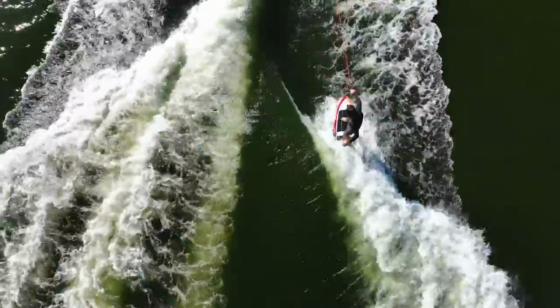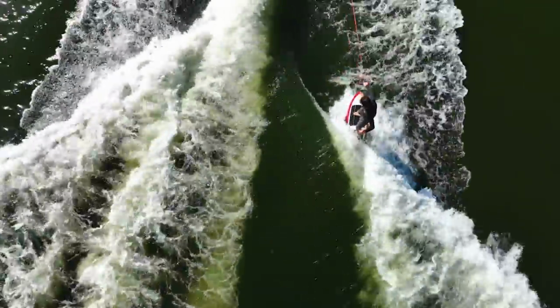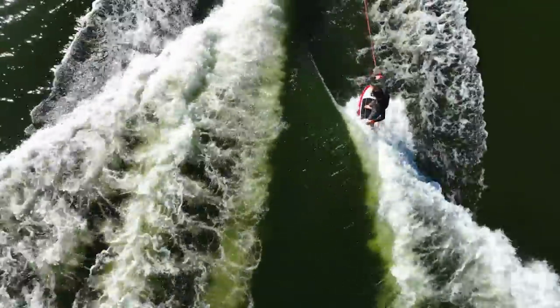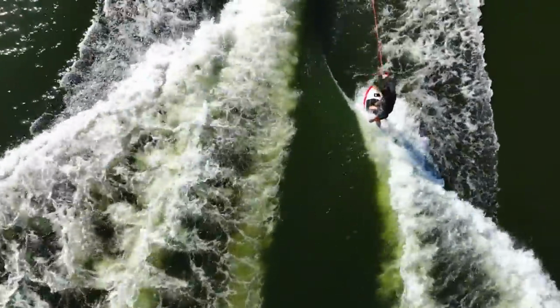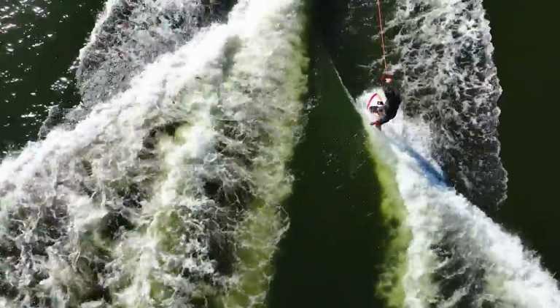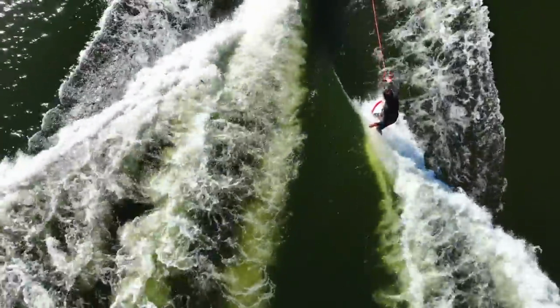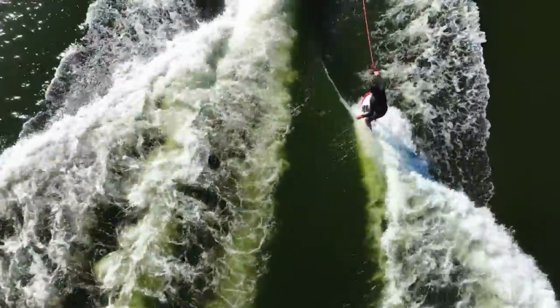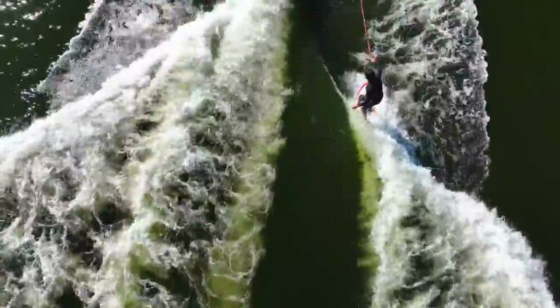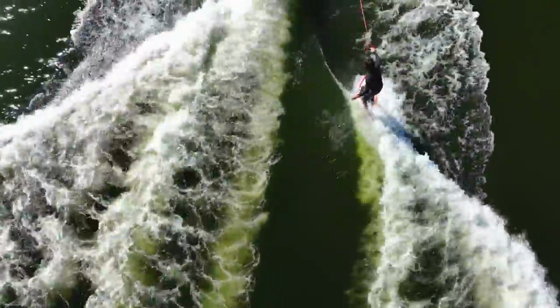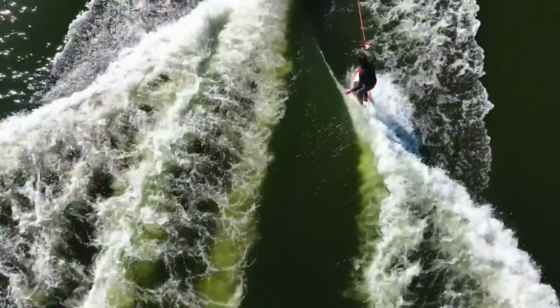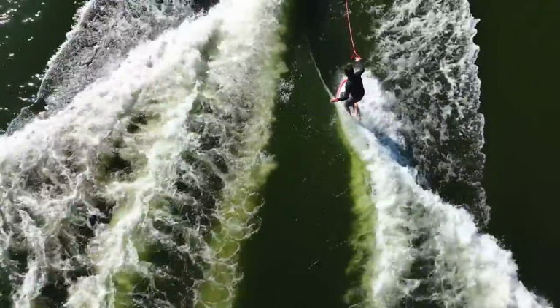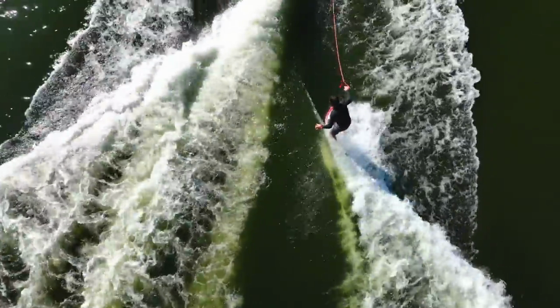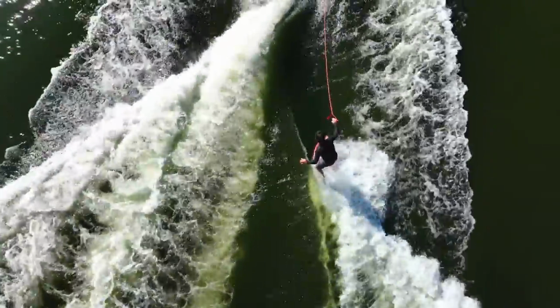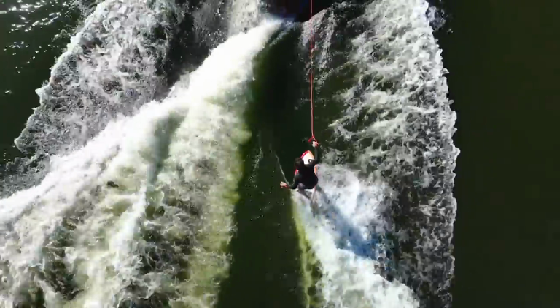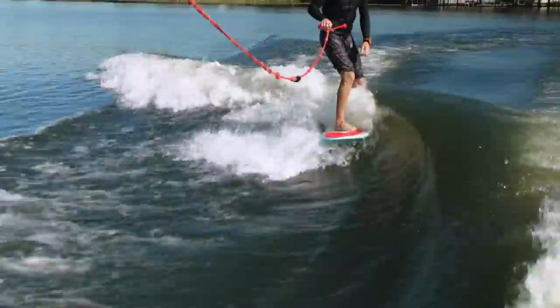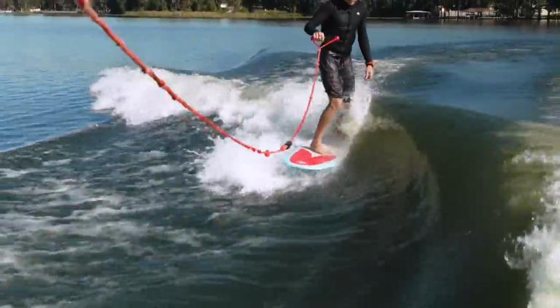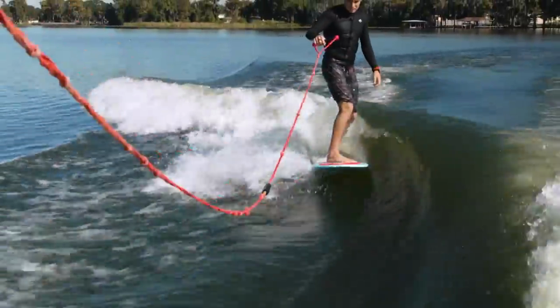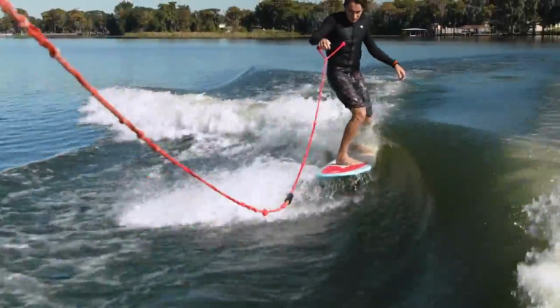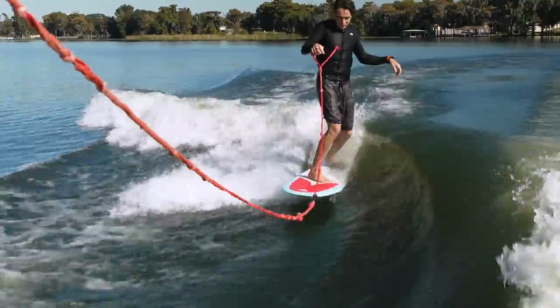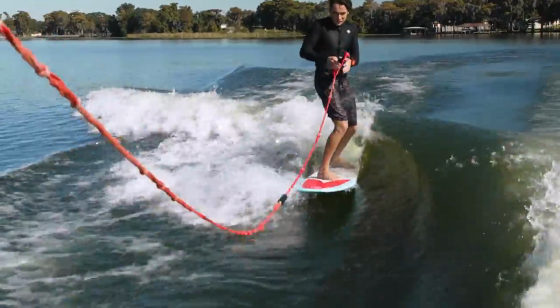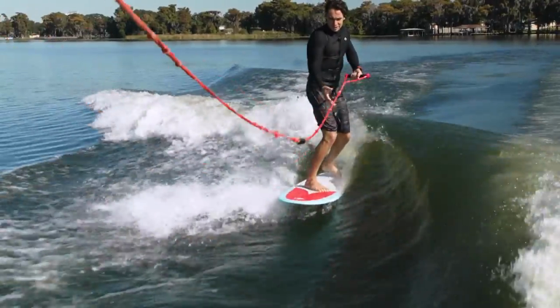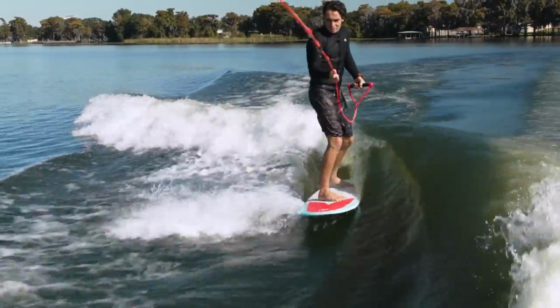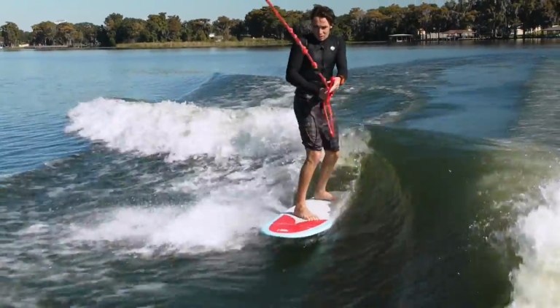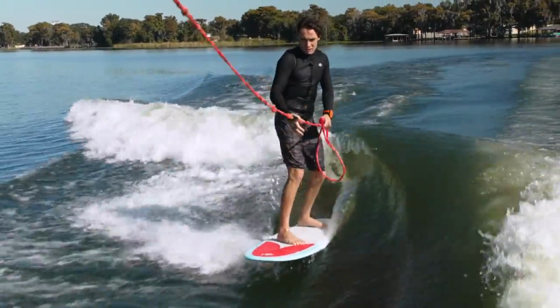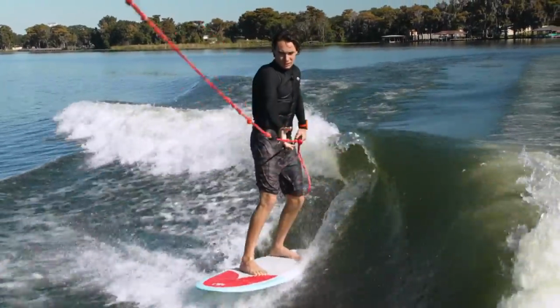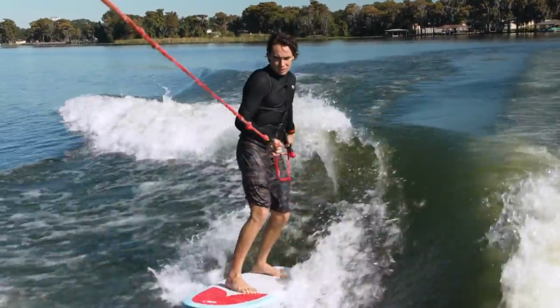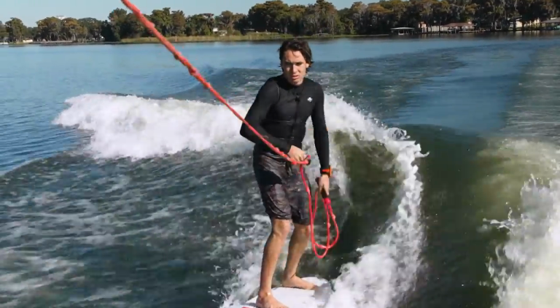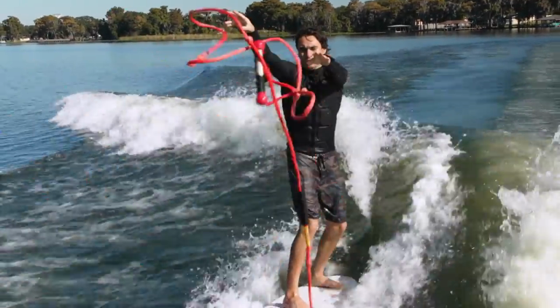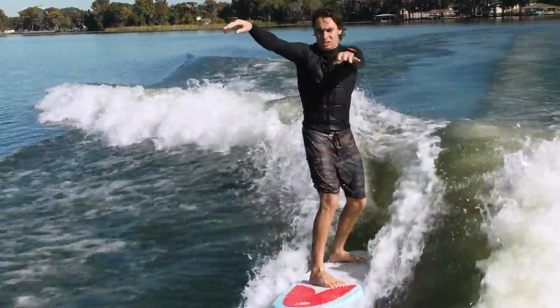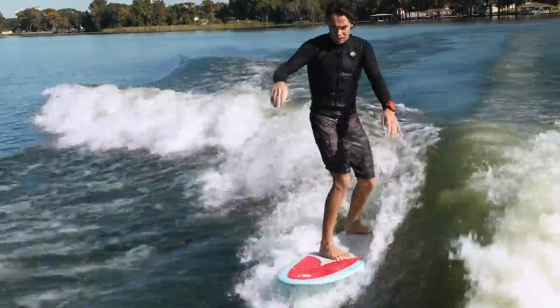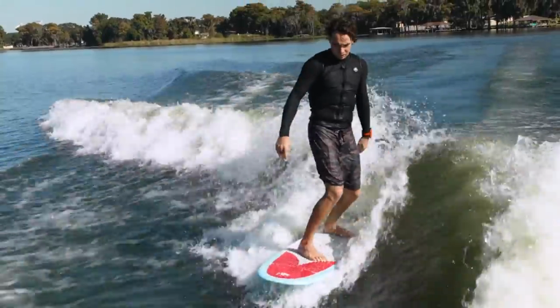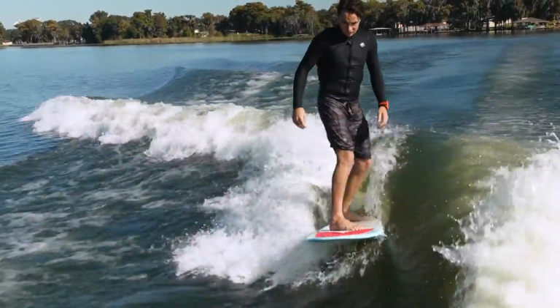Your back foot is your brake and your front foot is your gas. Shift your weight slightly onto your toes or heels to turn the direction of the board. Try to stay in the wave's pocket by using the gas and brake movements until you feel the wave start to push you. When you're consistently getting pushed by the wave with the rope slack, you can throw it onto the platform.